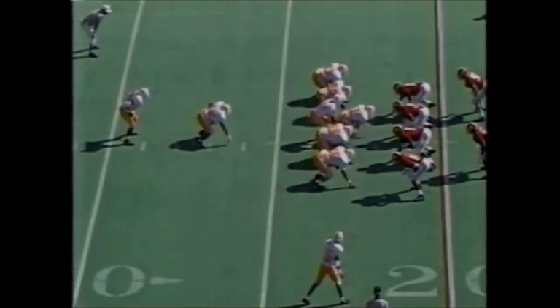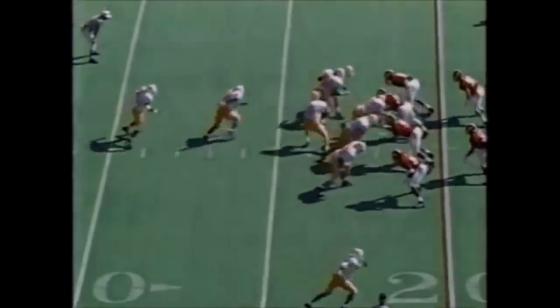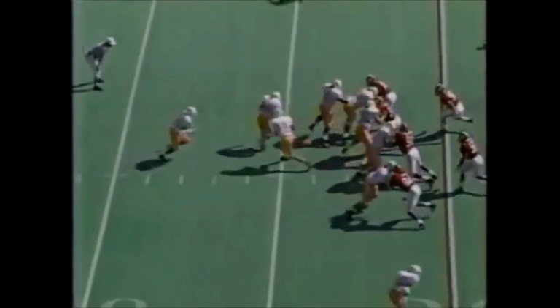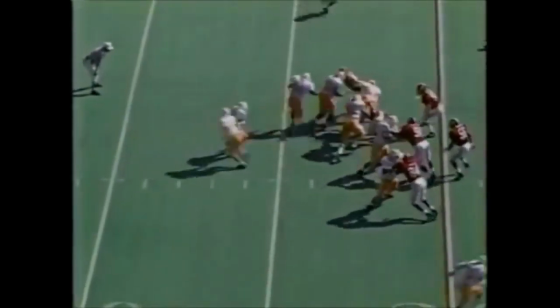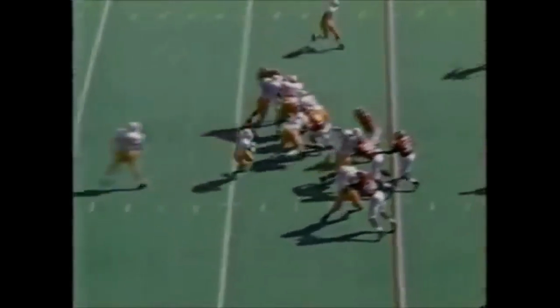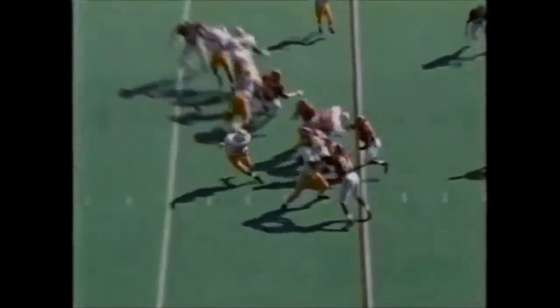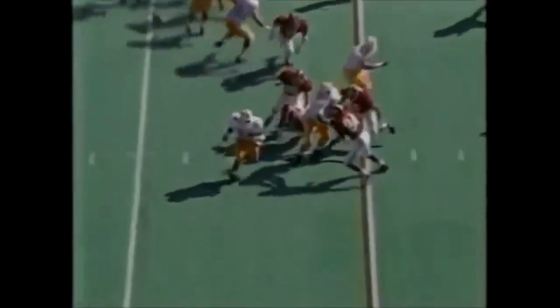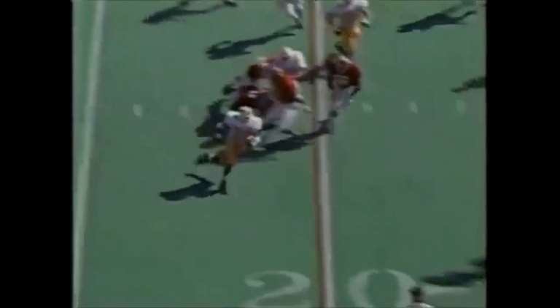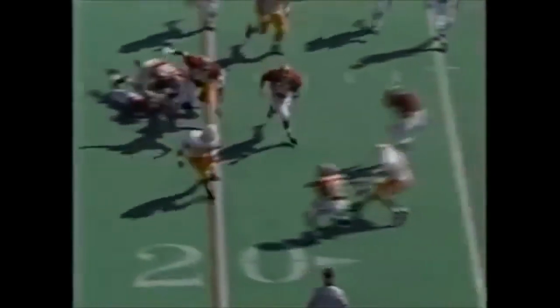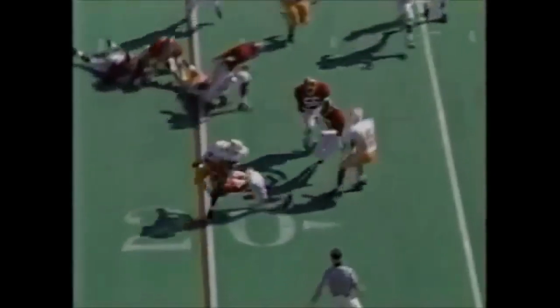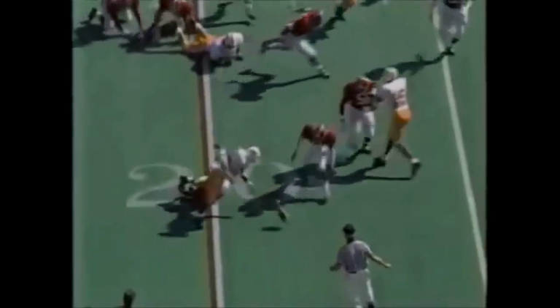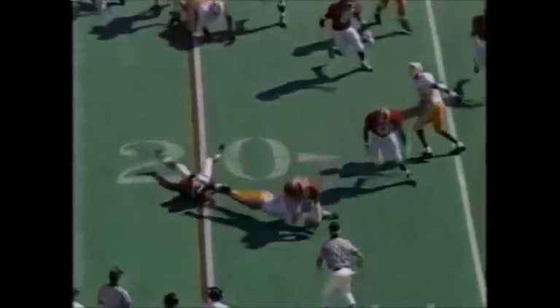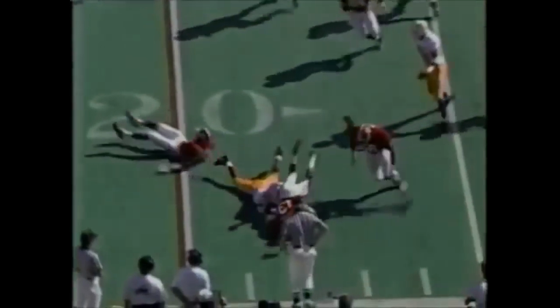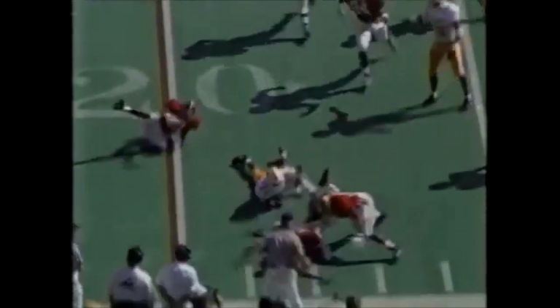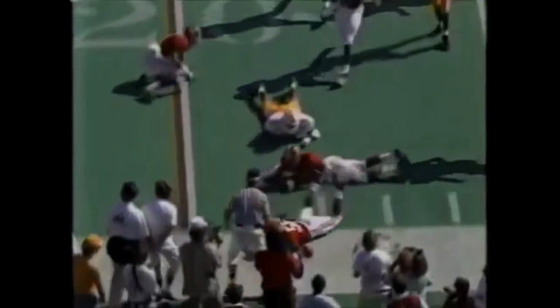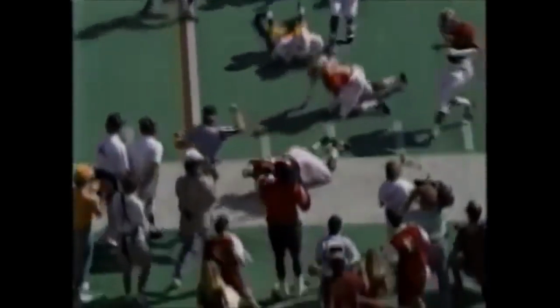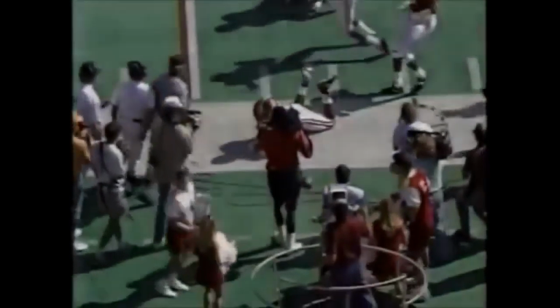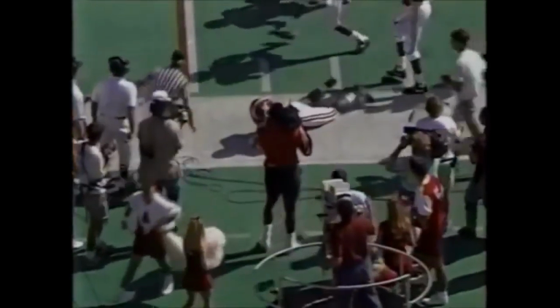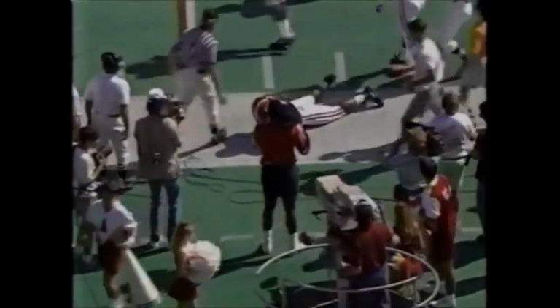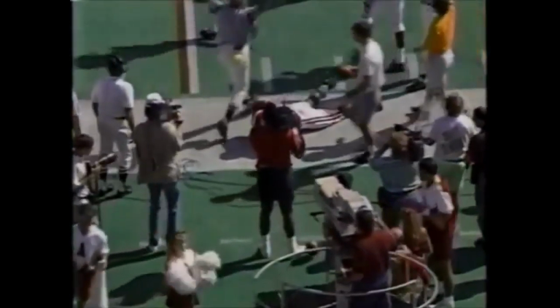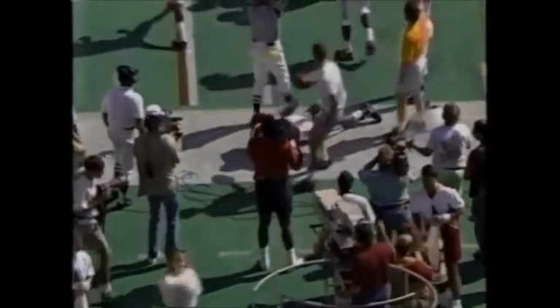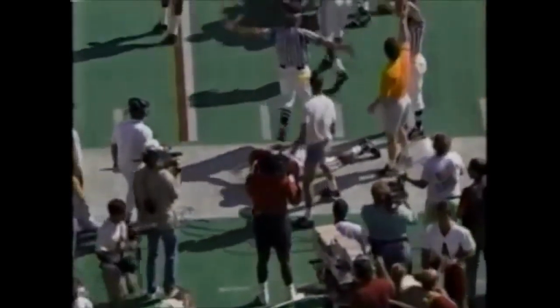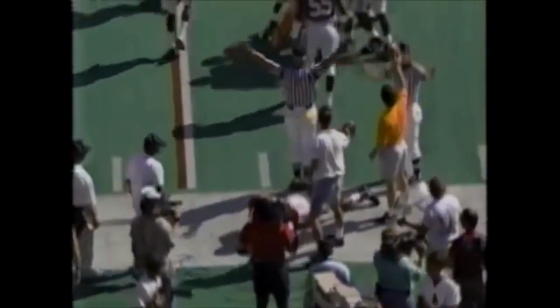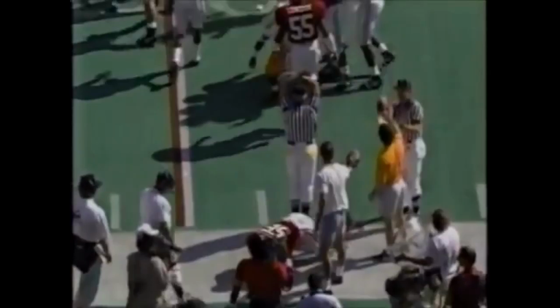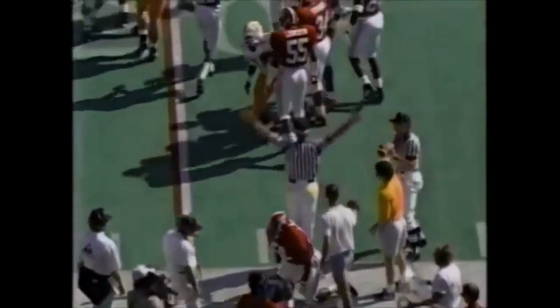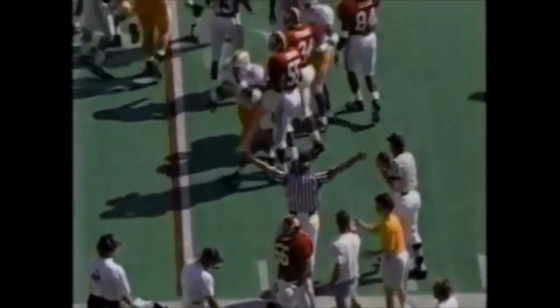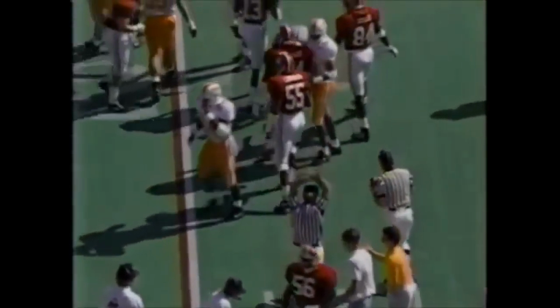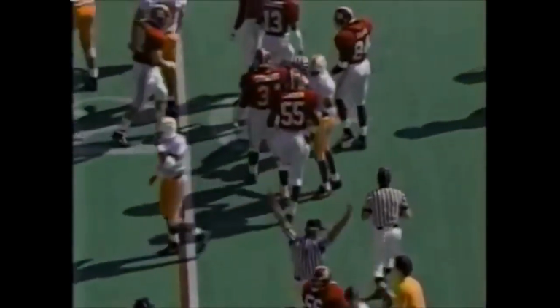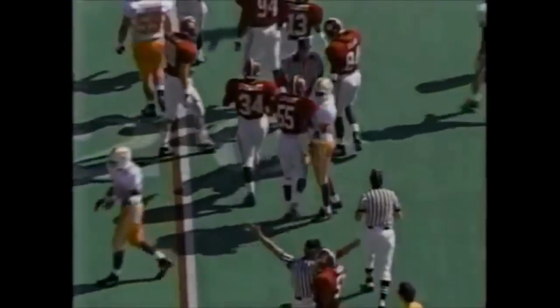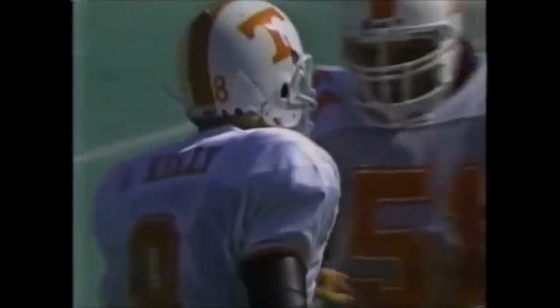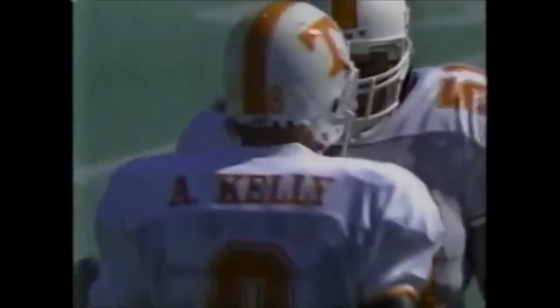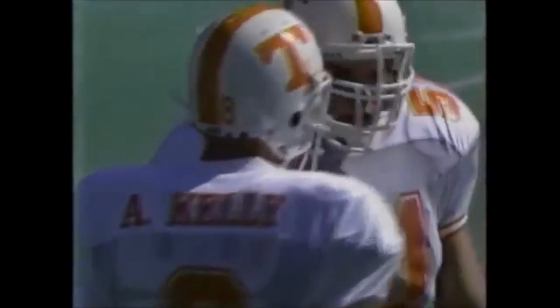He's in there. He's never won an Alabama game. This is Aaron Hayden getting the start. The ball squirts loose from Hayden but it goes out of bounds and Tennessee will keep control of it.